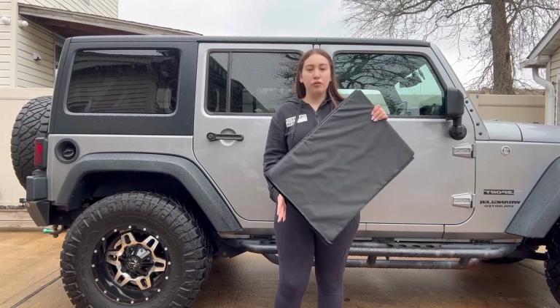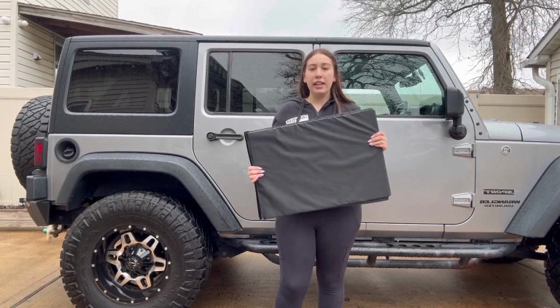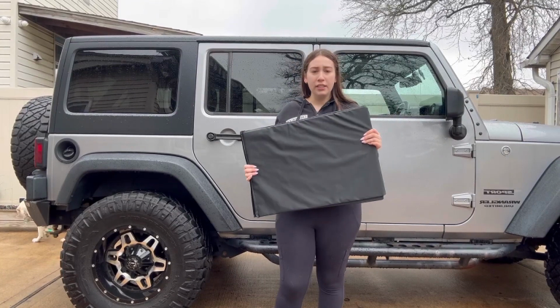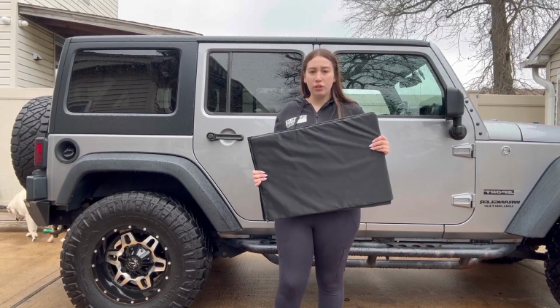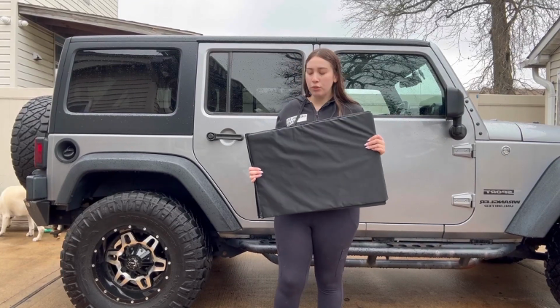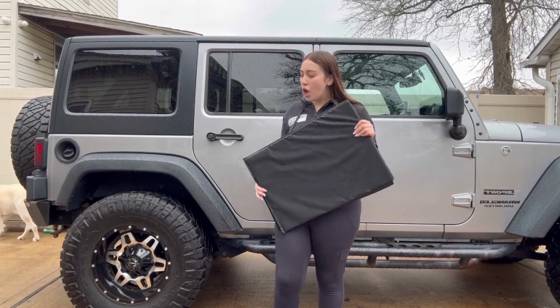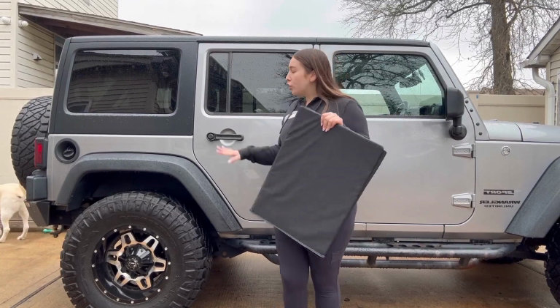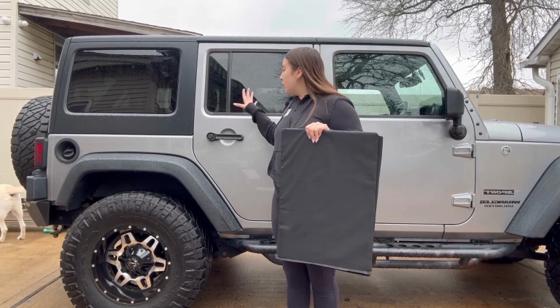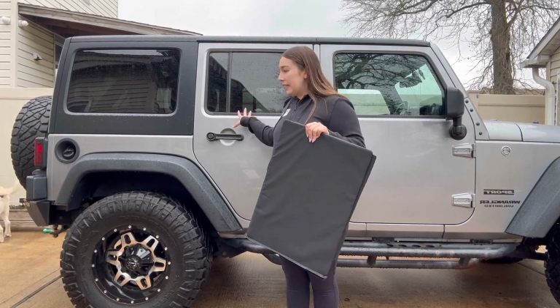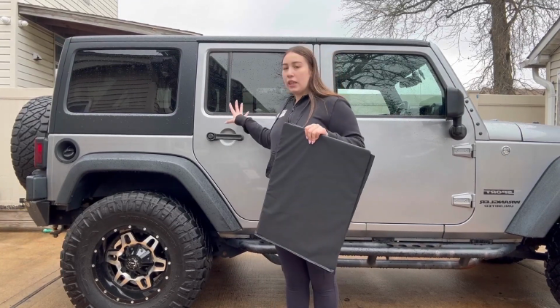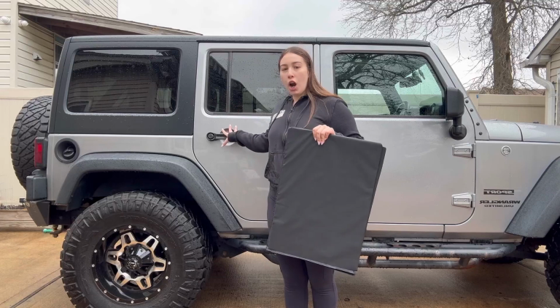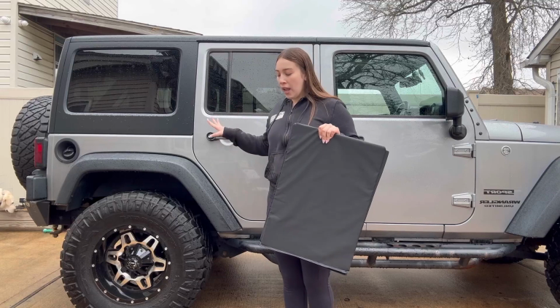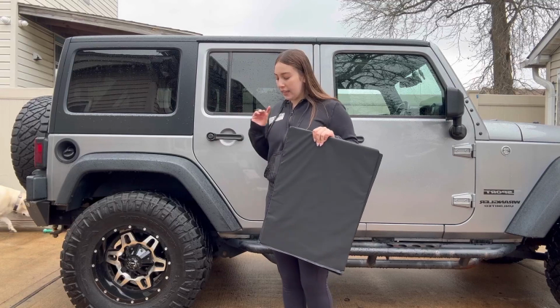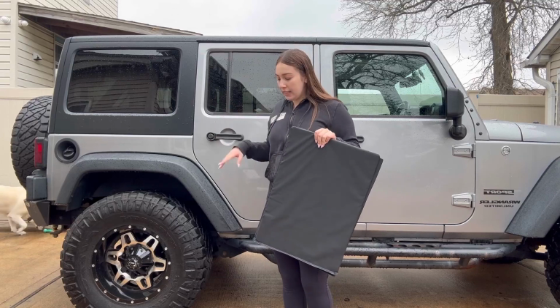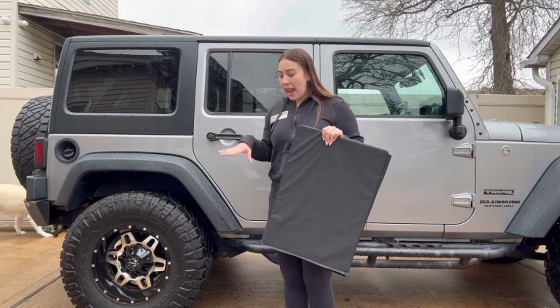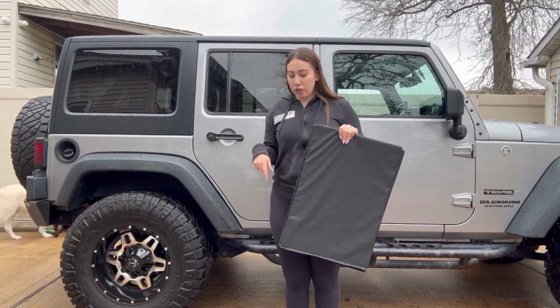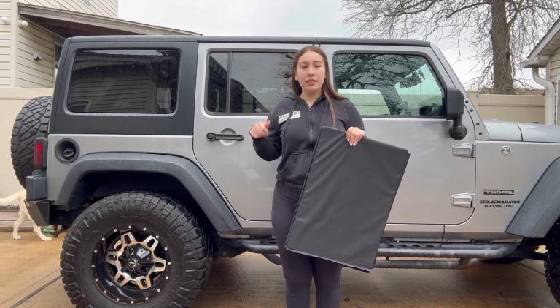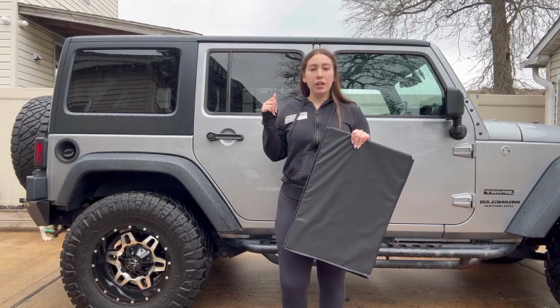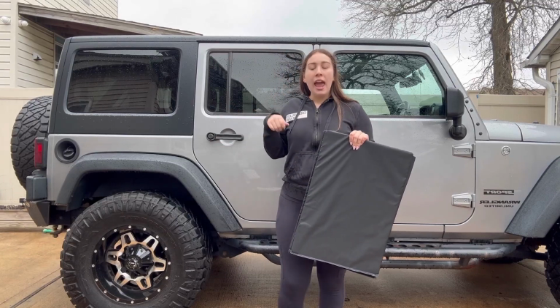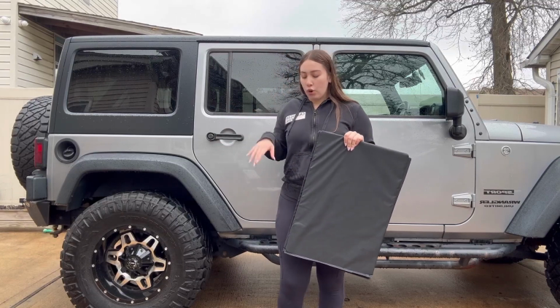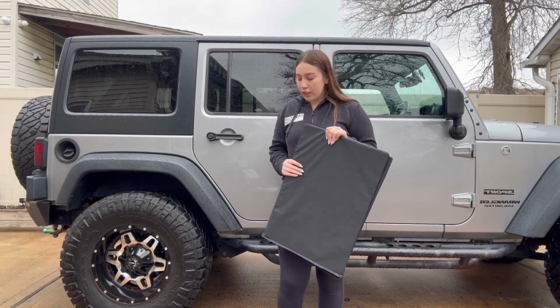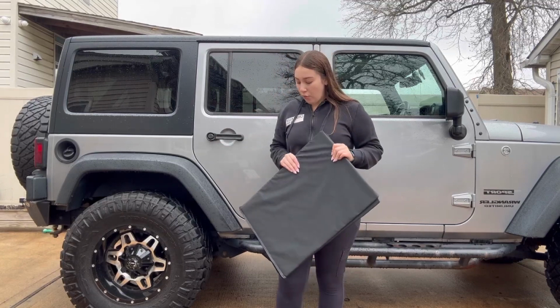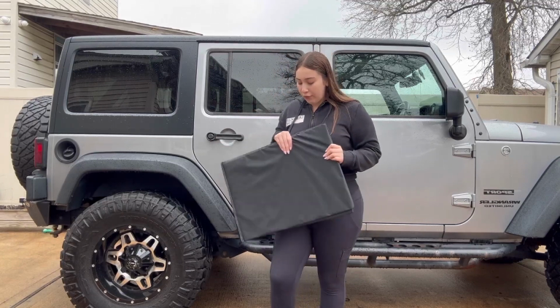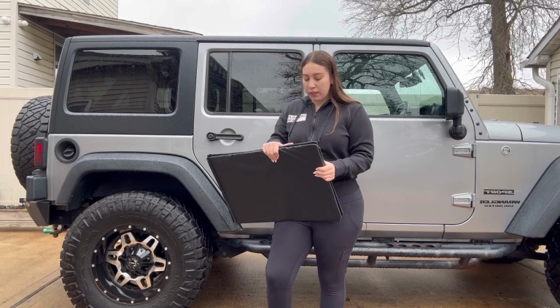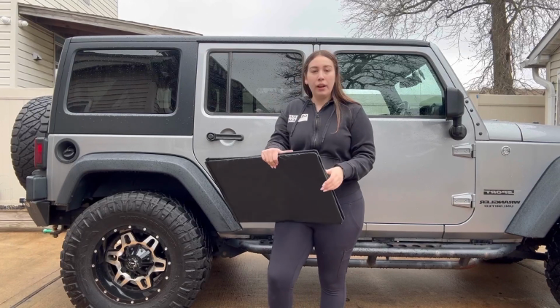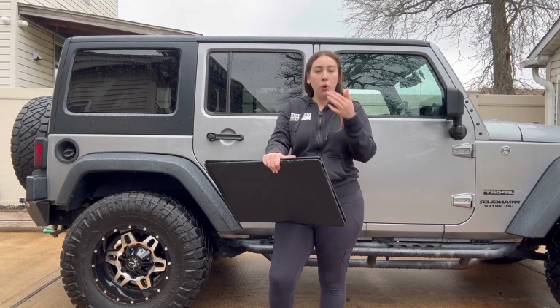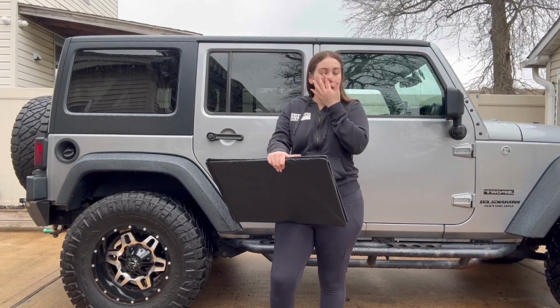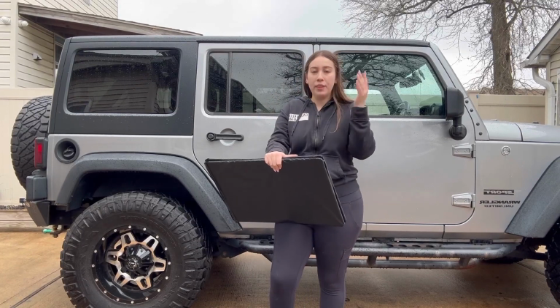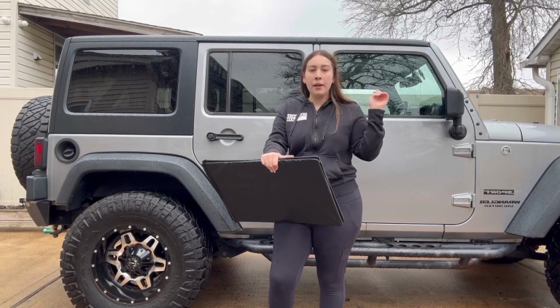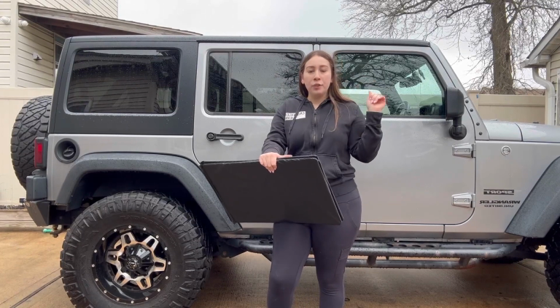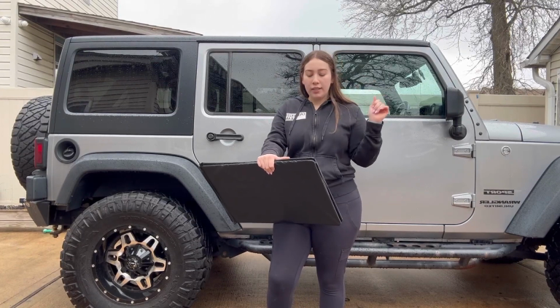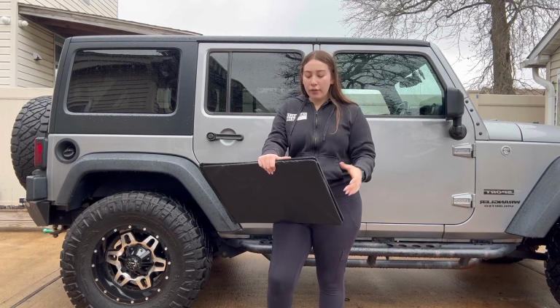So it's really easy to install as well. You would place this in the car and that is it. They also have zippers and cords if you want to hold up the dog seat cover.